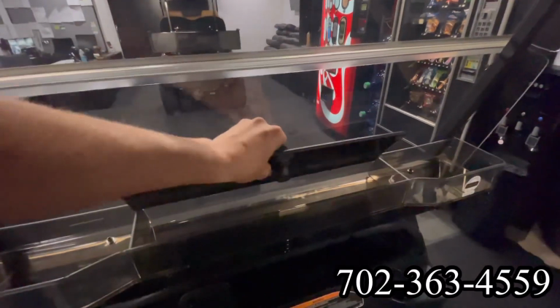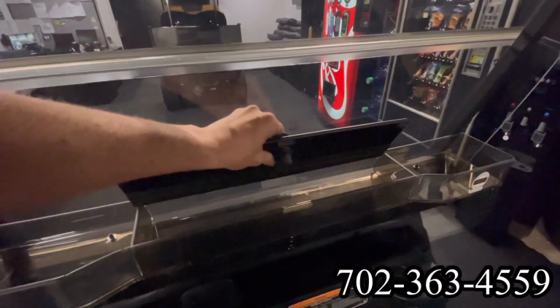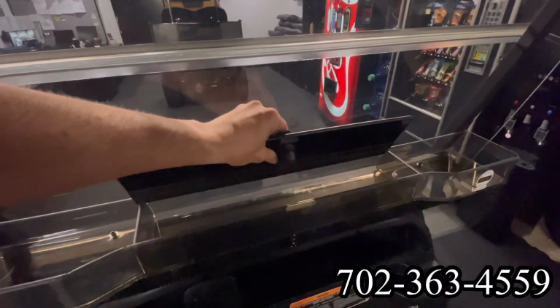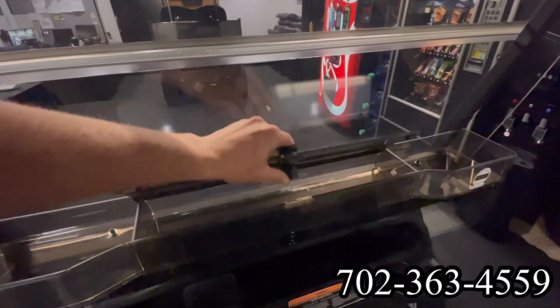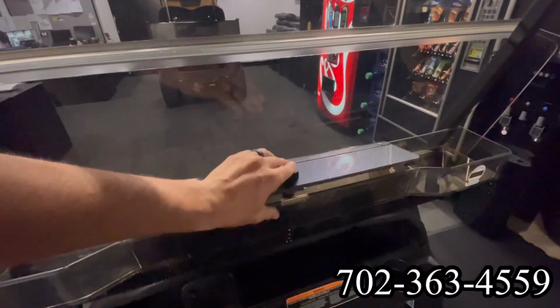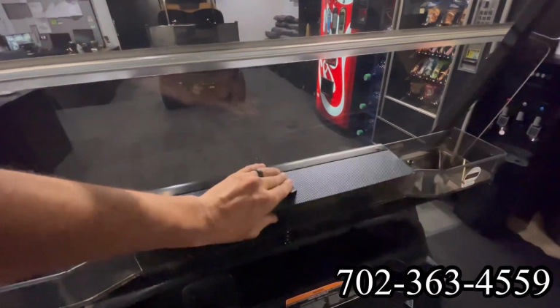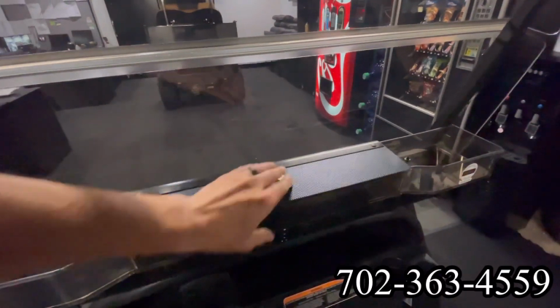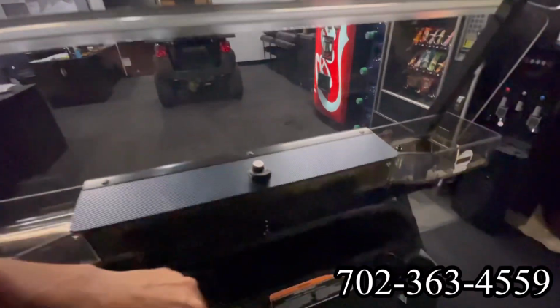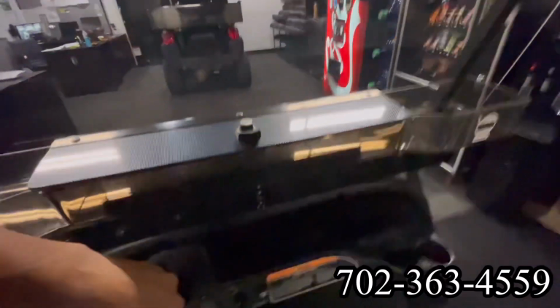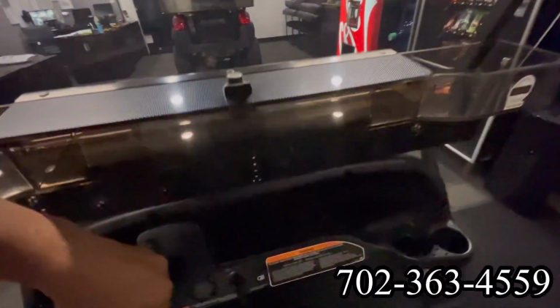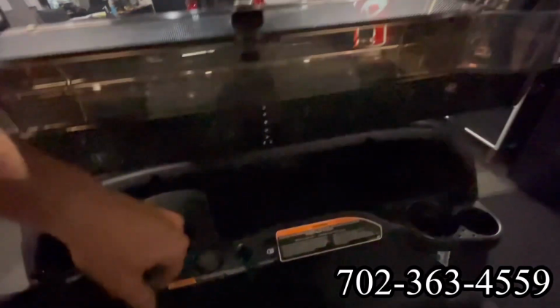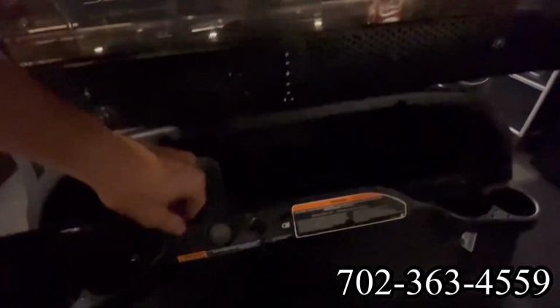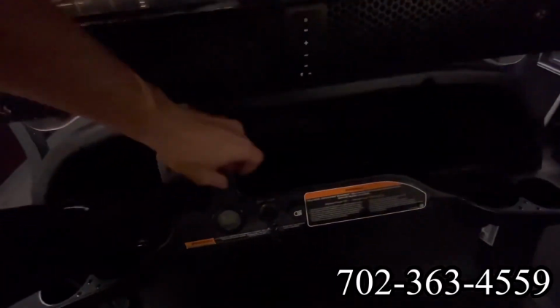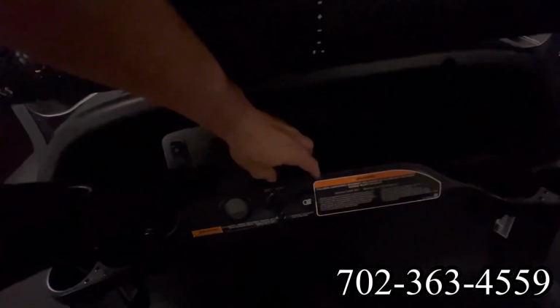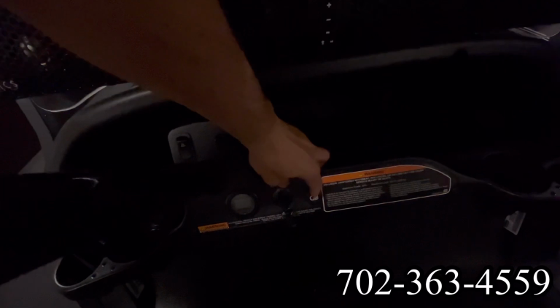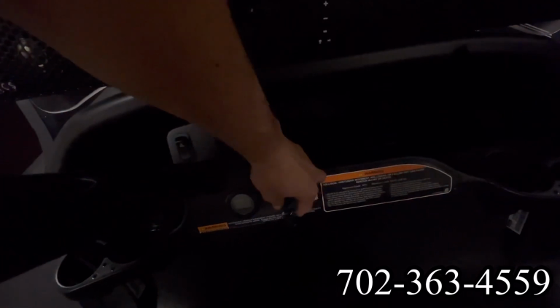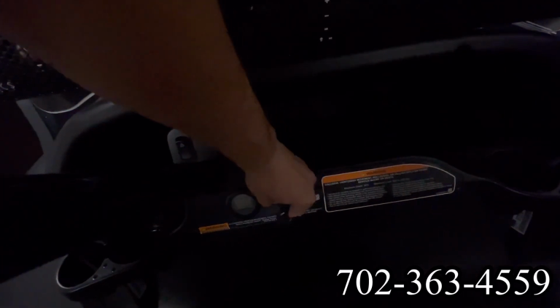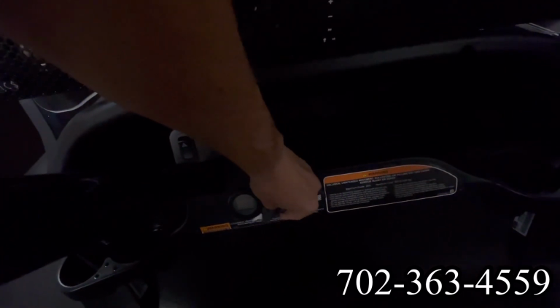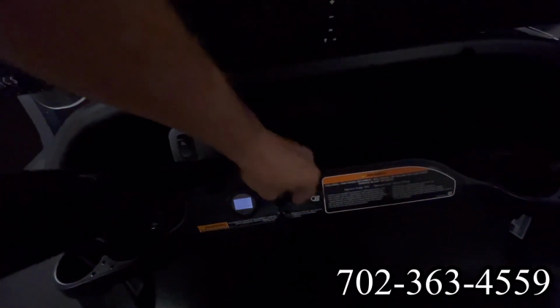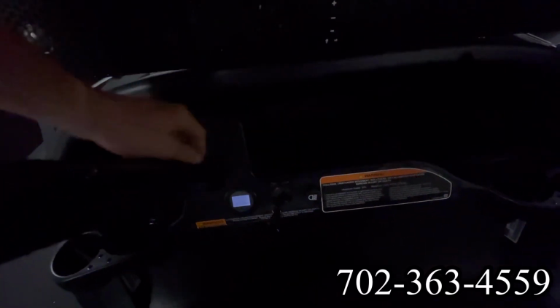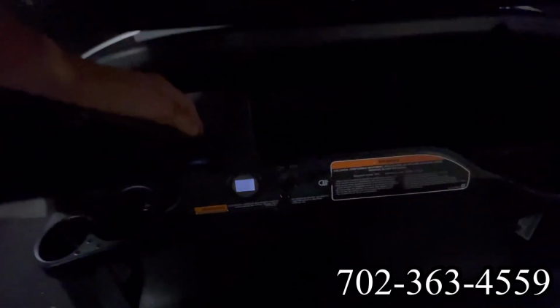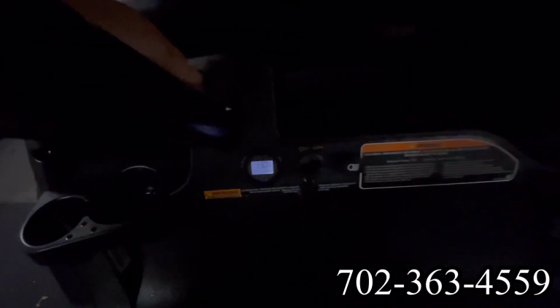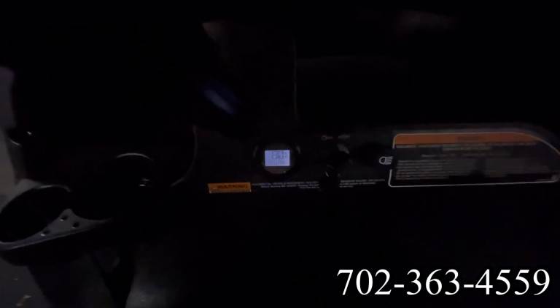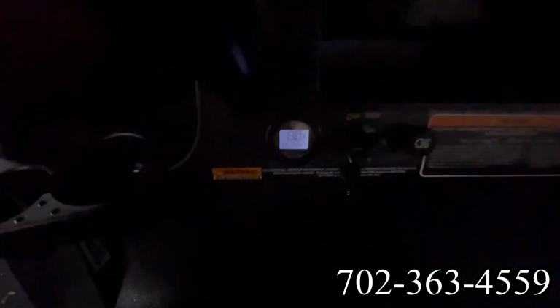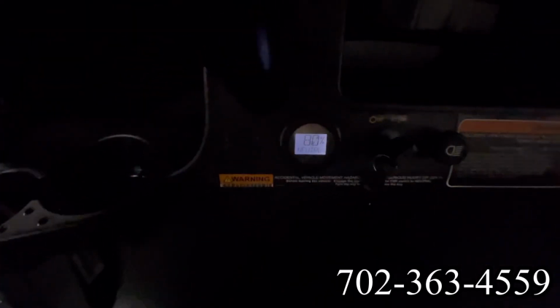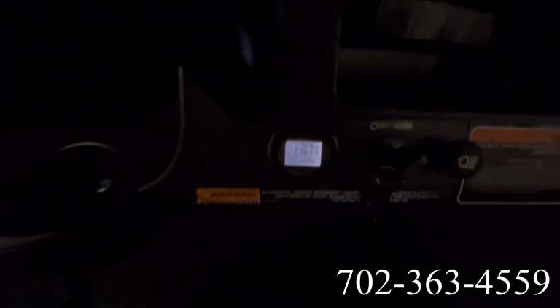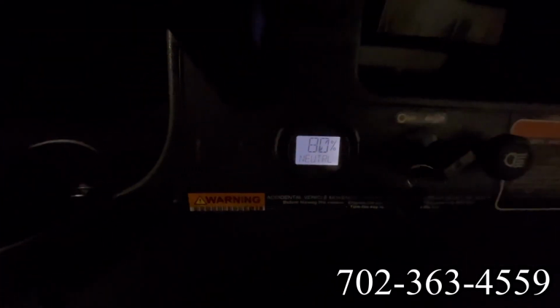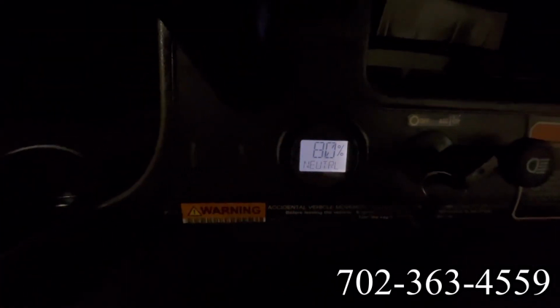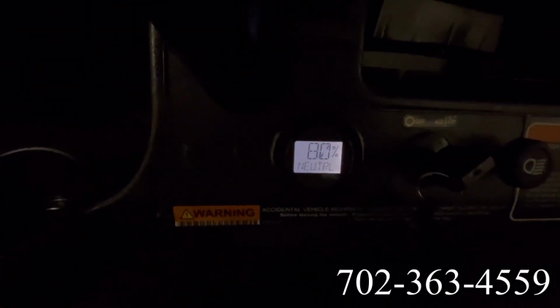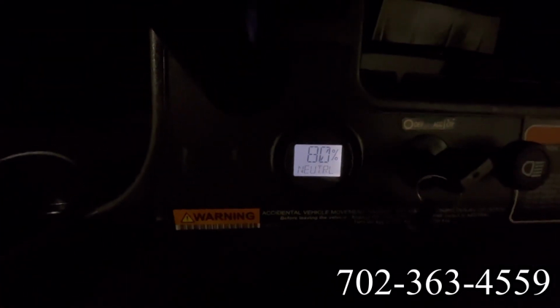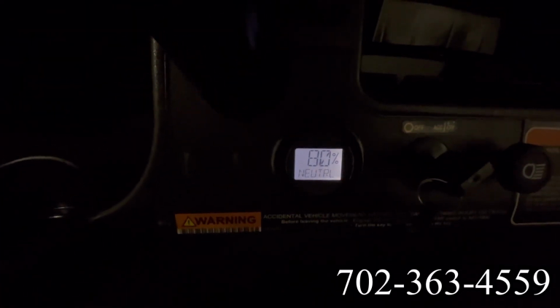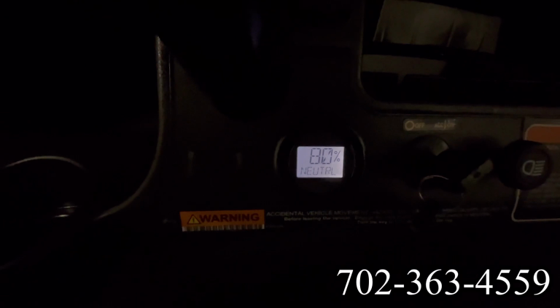We've got a locking dash tray here on the top. When we turn the key on, we're going to notice we have a meter. This is an AC drive with lead acid batteries, and that meter shows us our battery percentage.